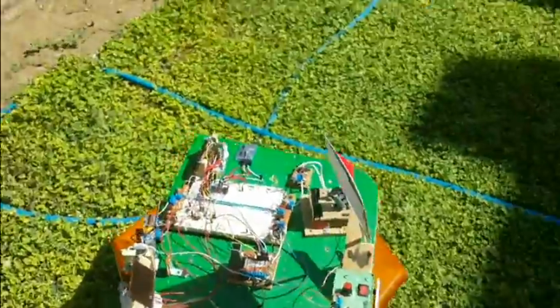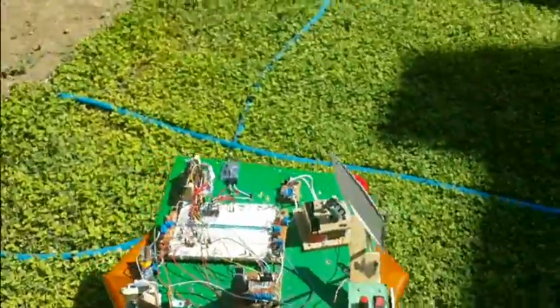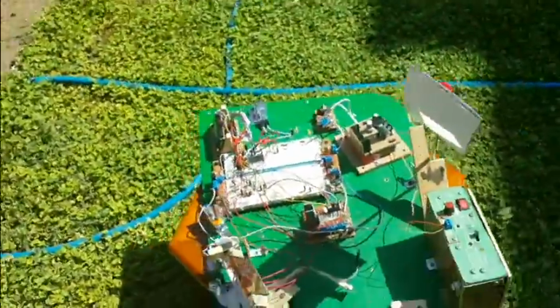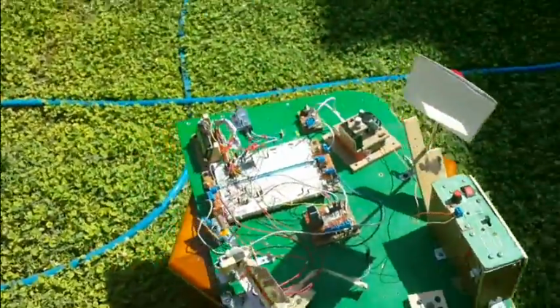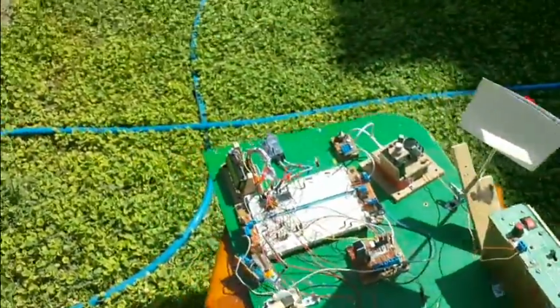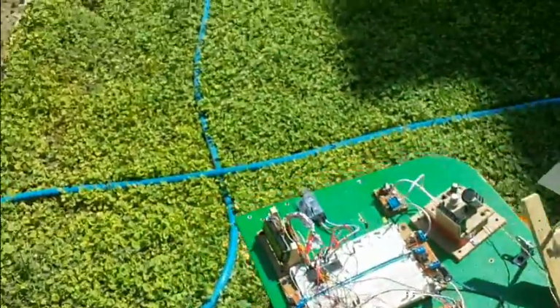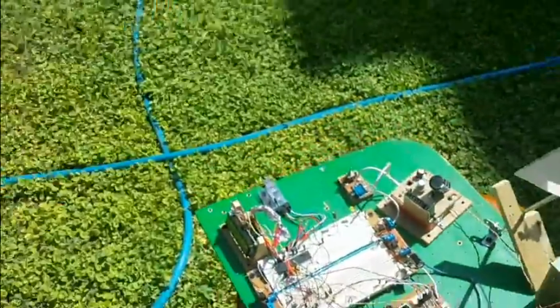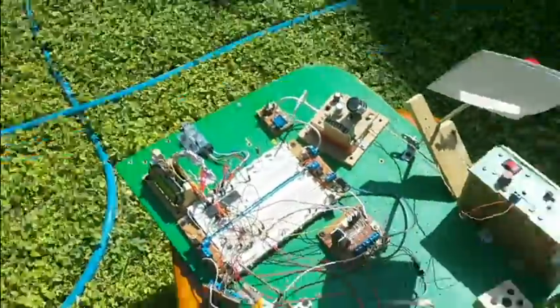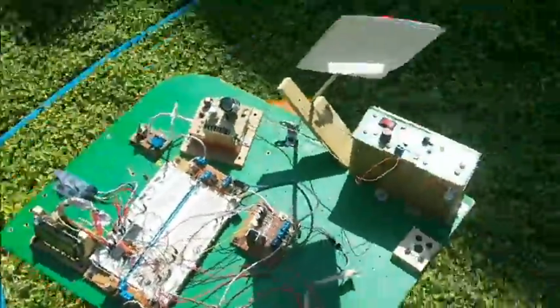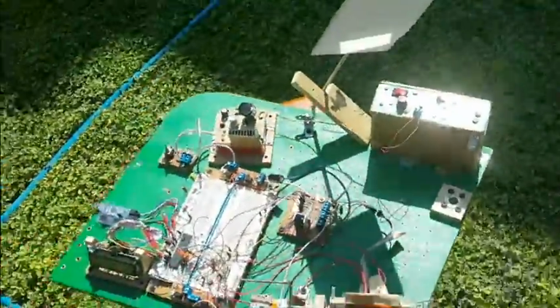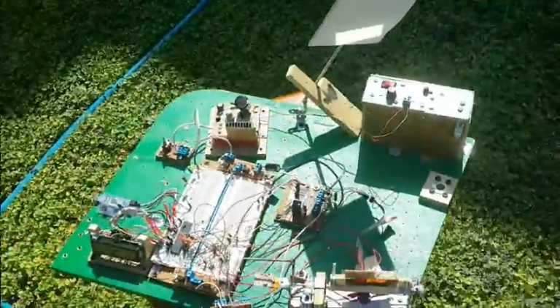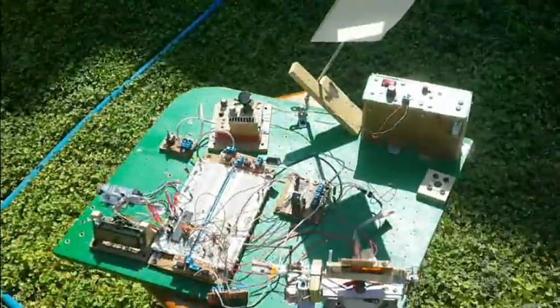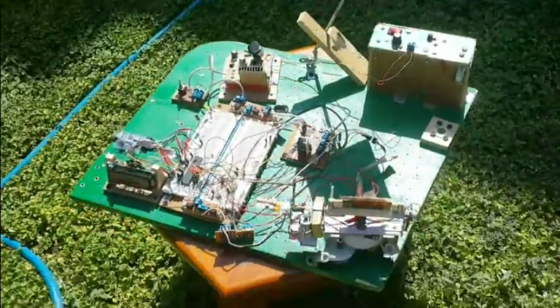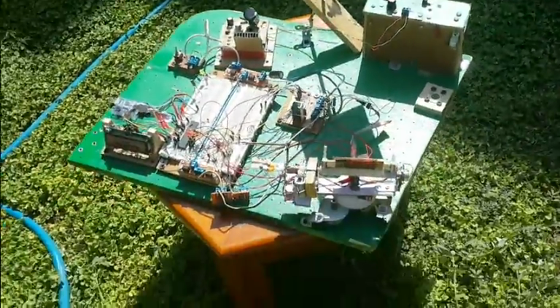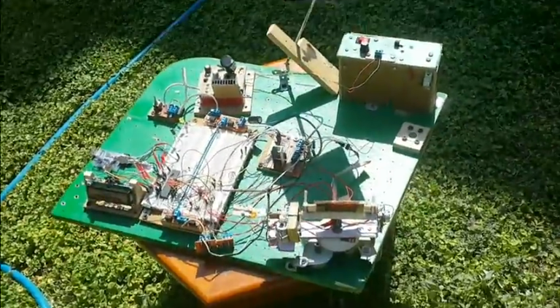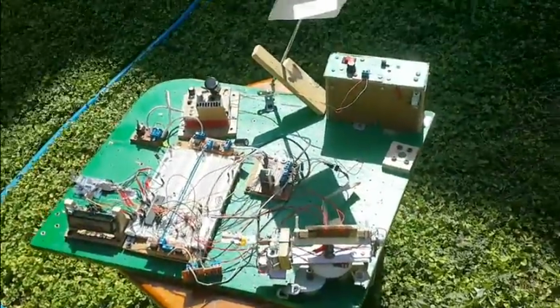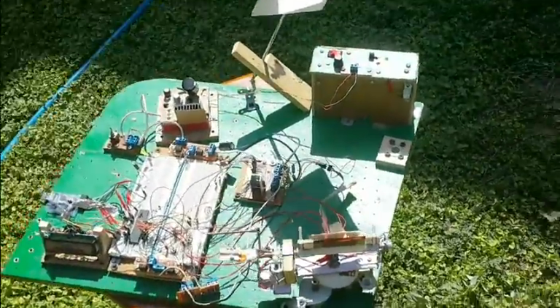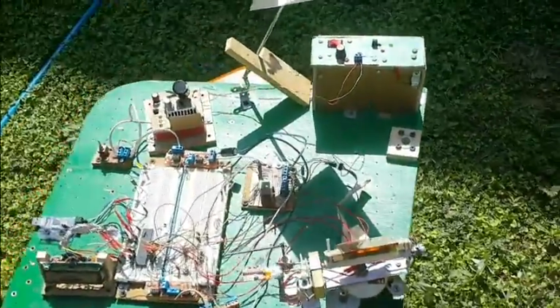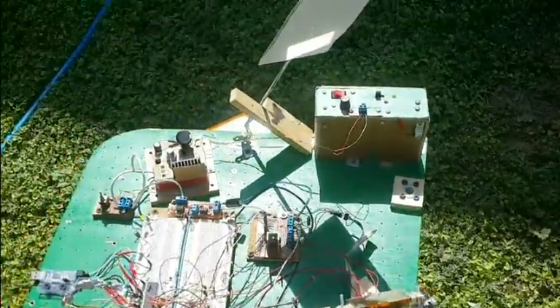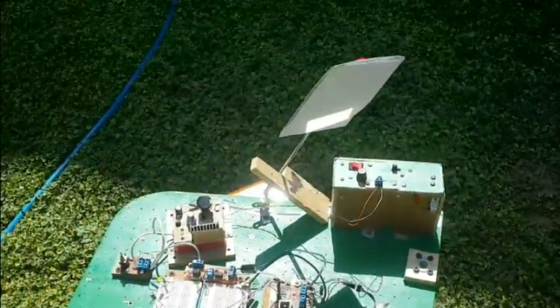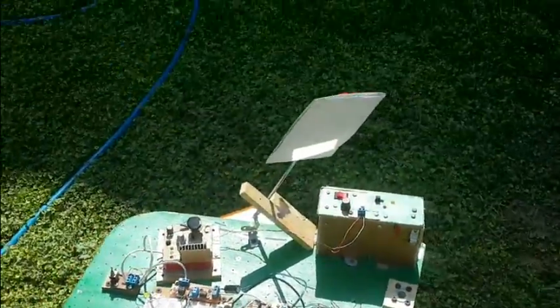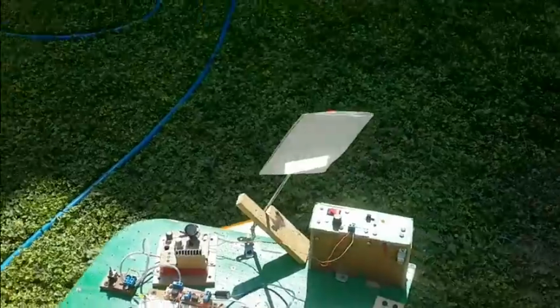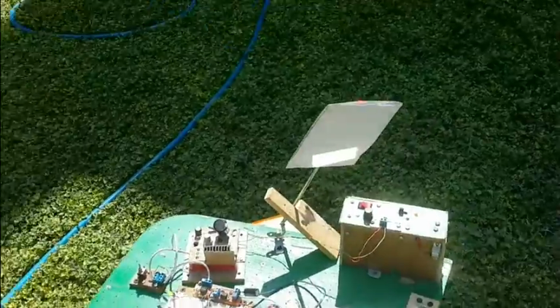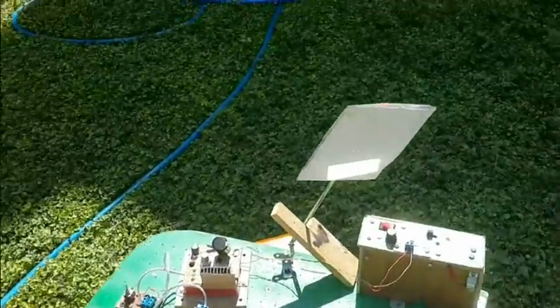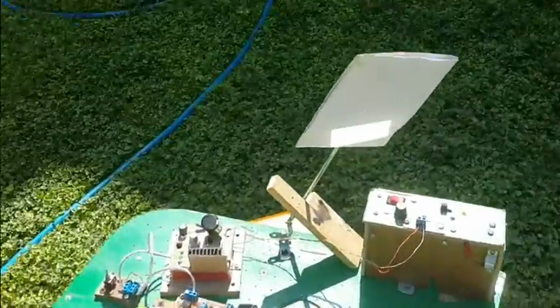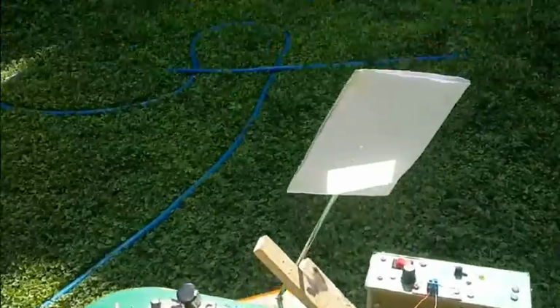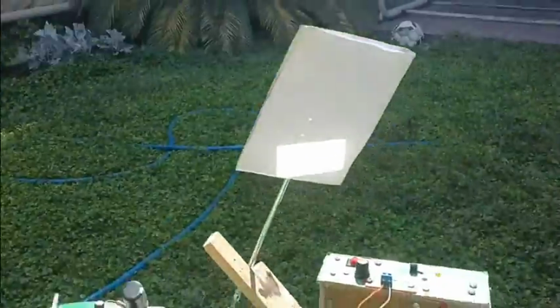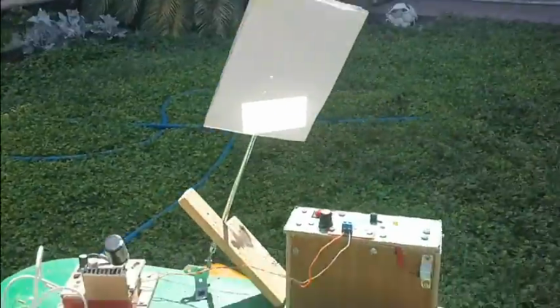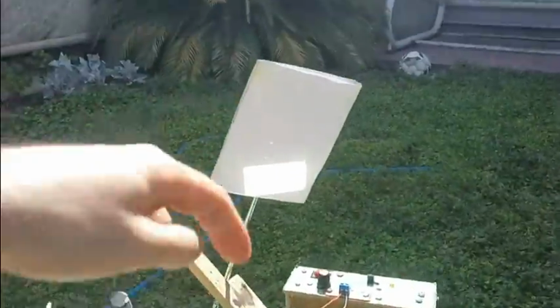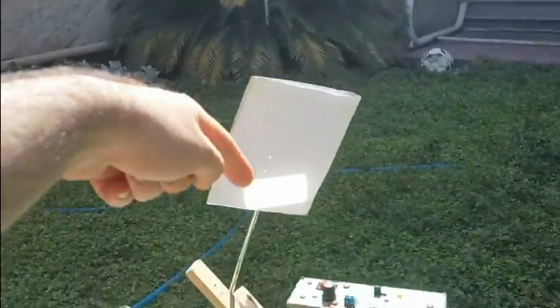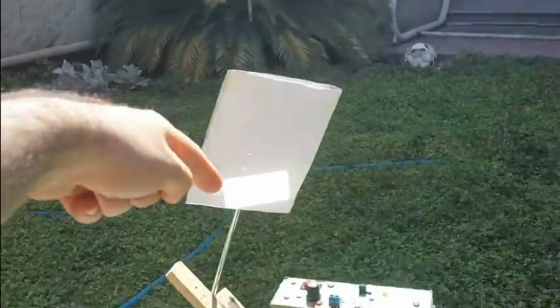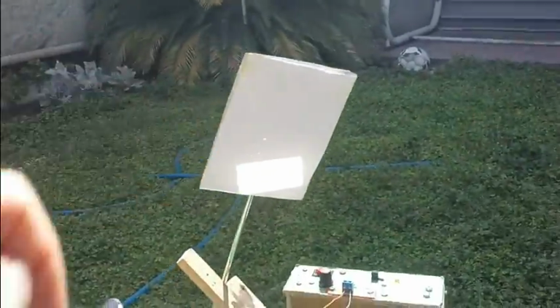This thing, as I checked on the internet, is called the heliostat. It directs the sunlight to its predefined target, which is this paper here.